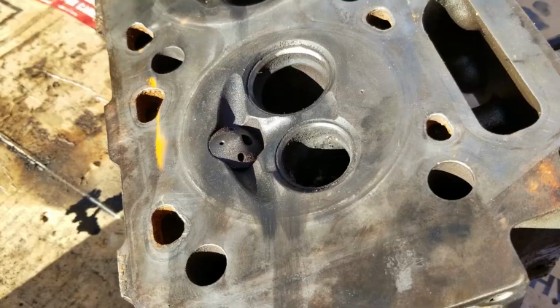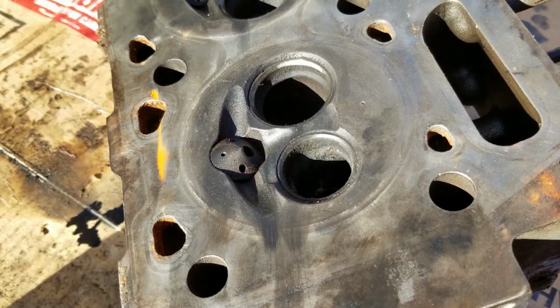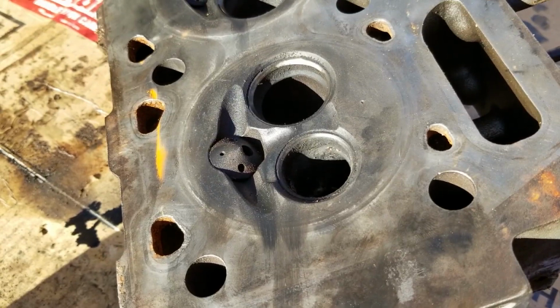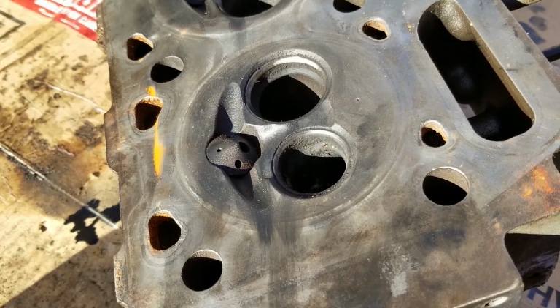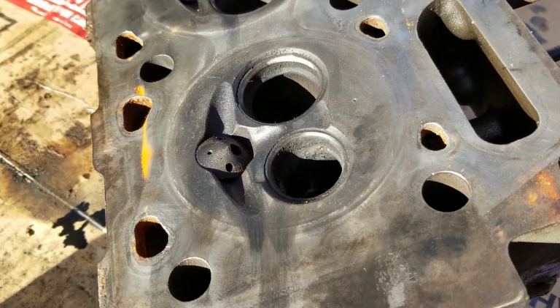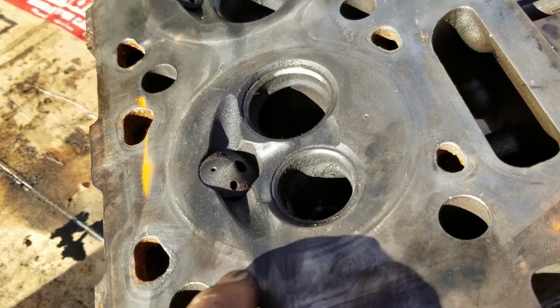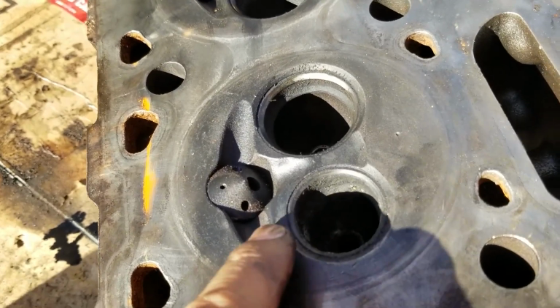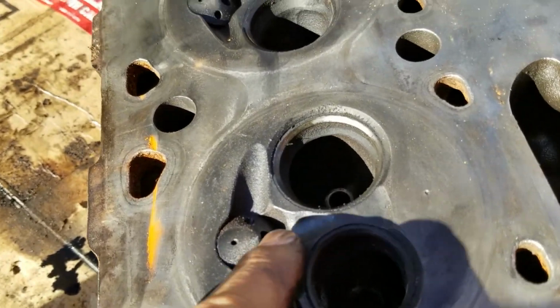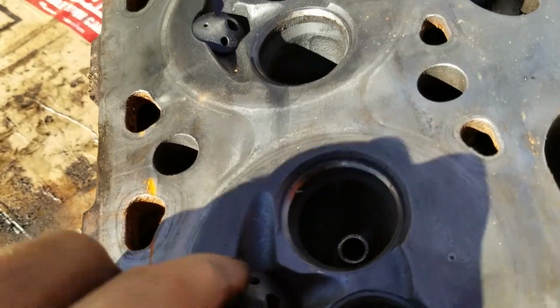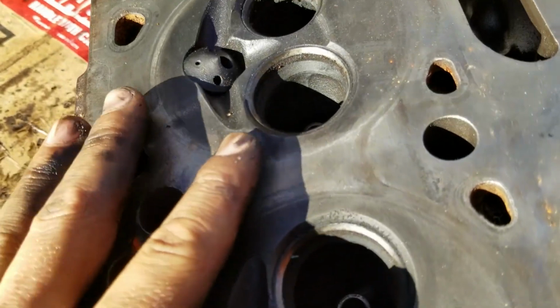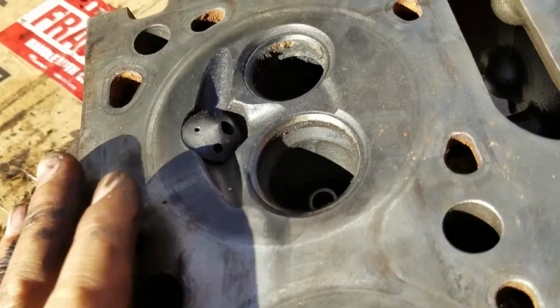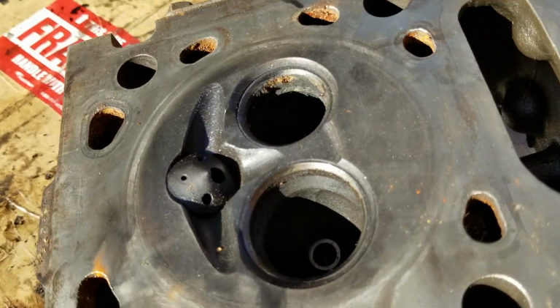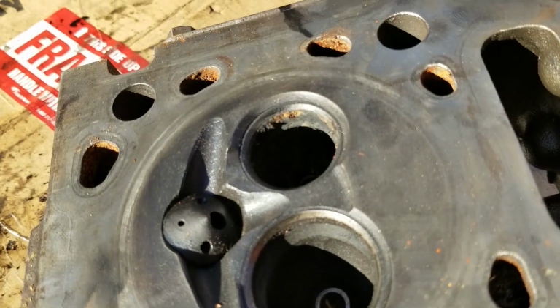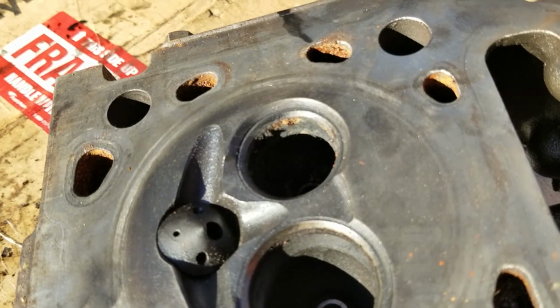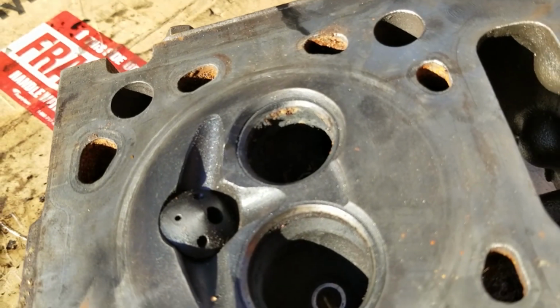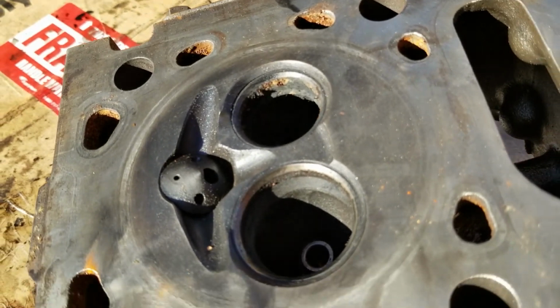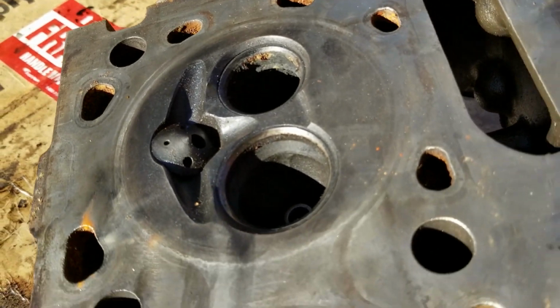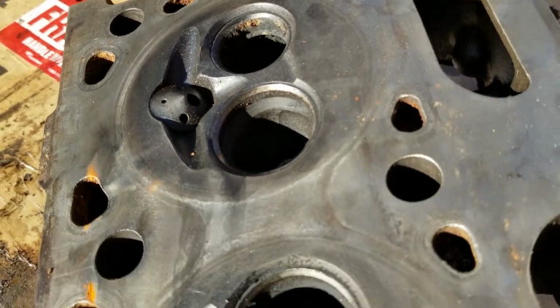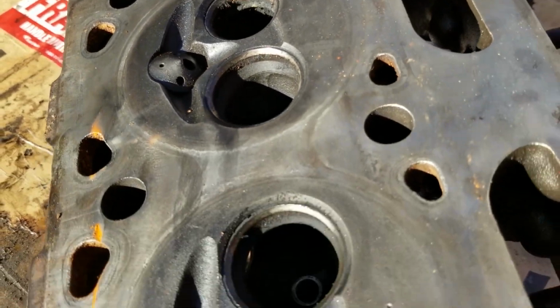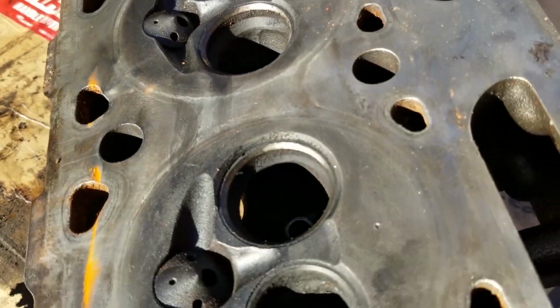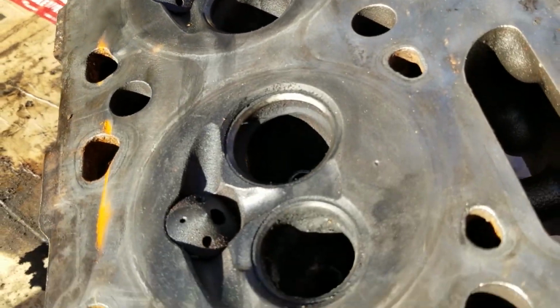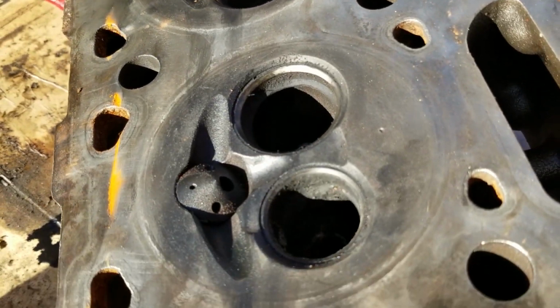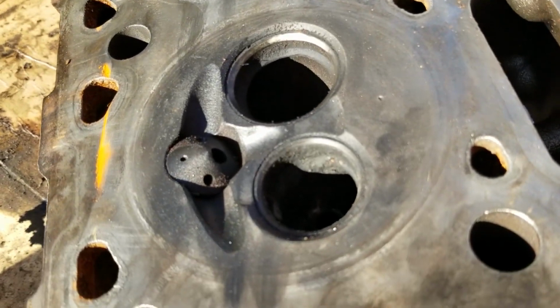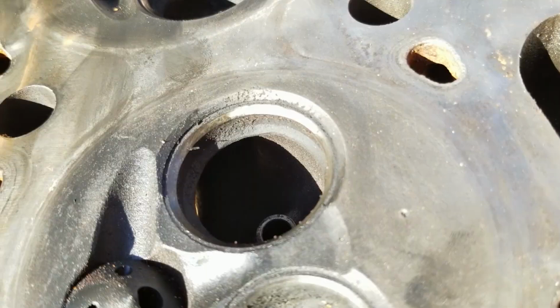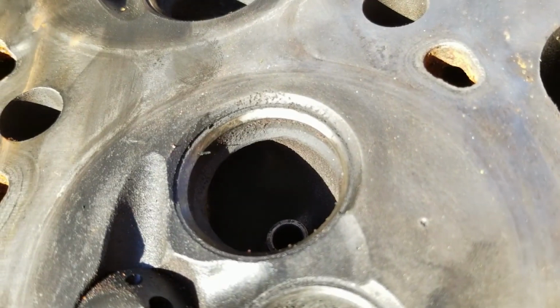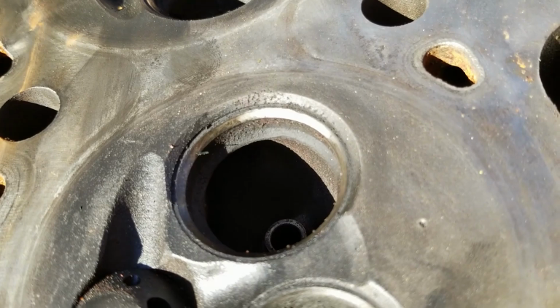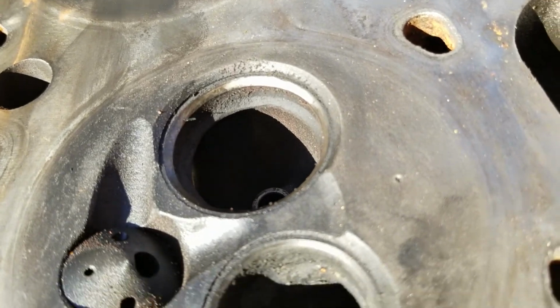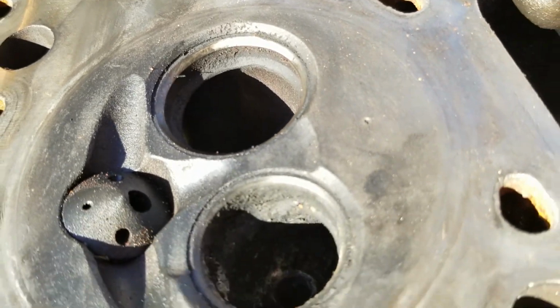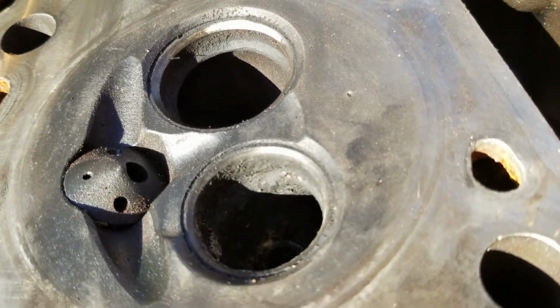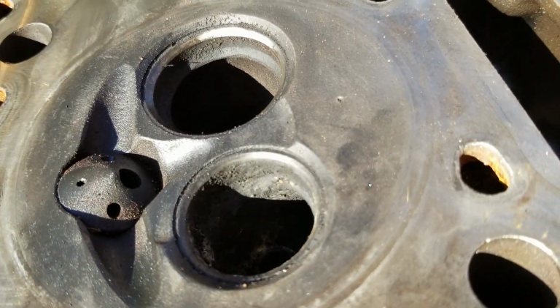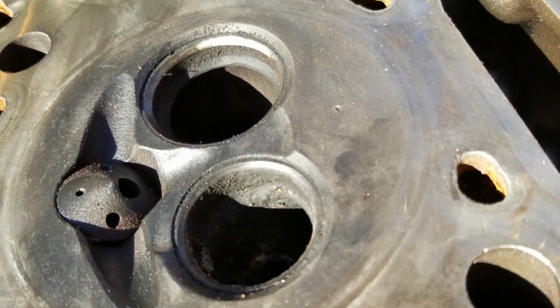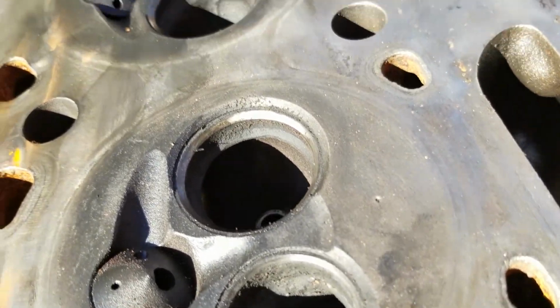Let's check out these valve seats — they look really good. There's no pitting, no damage at all. I'll get a close-up here so you can see there really isn't any damage to these.